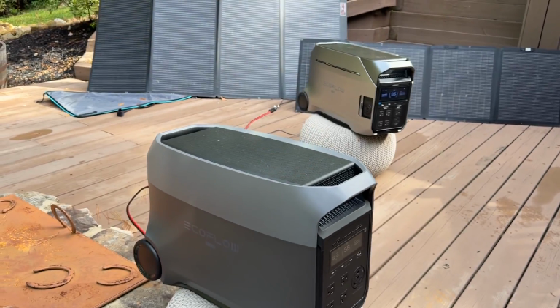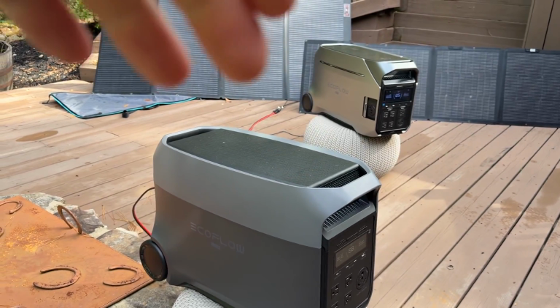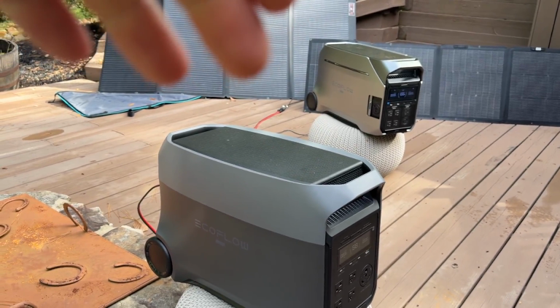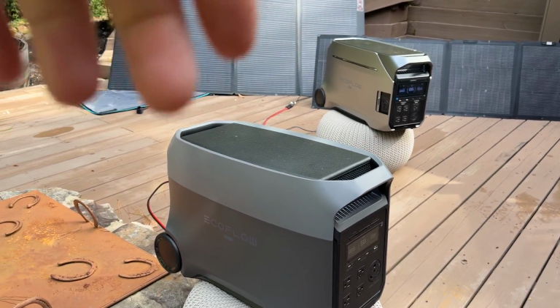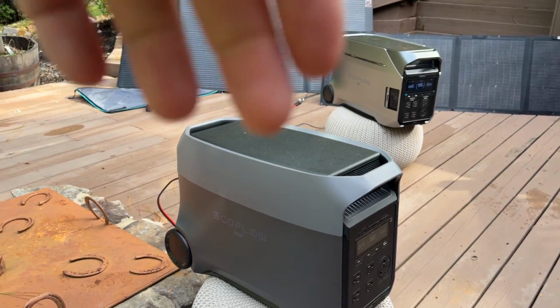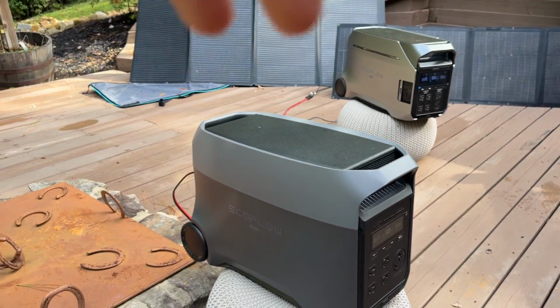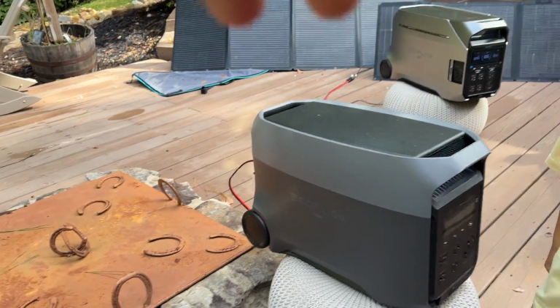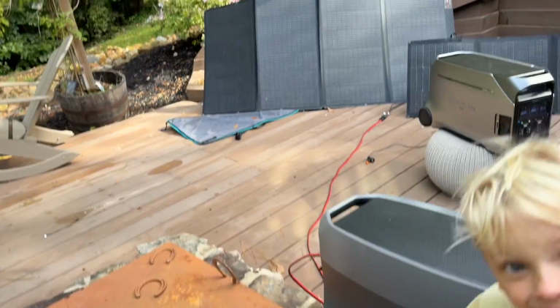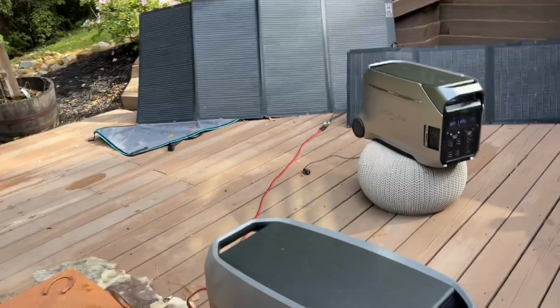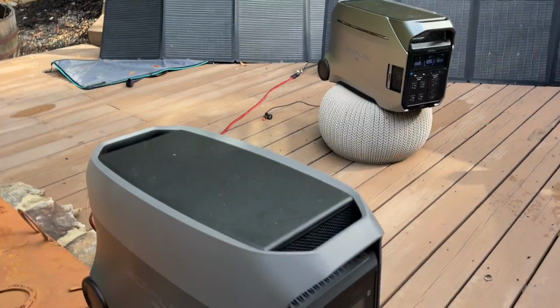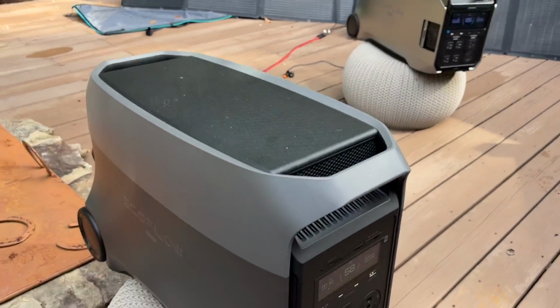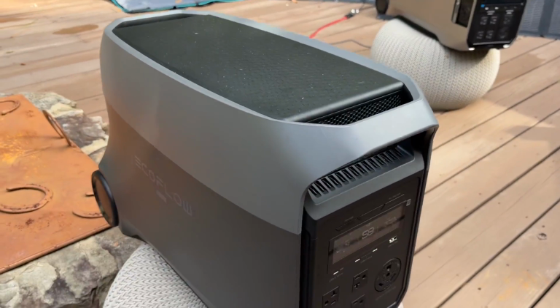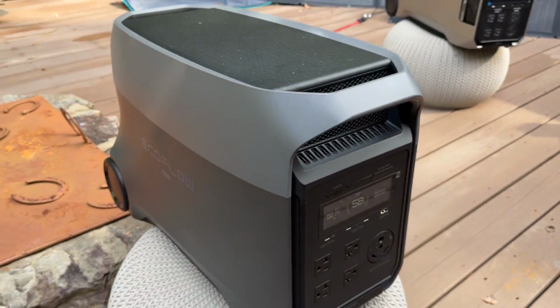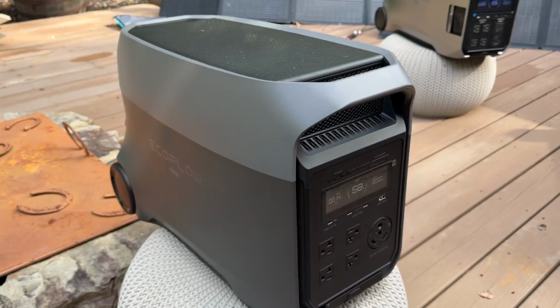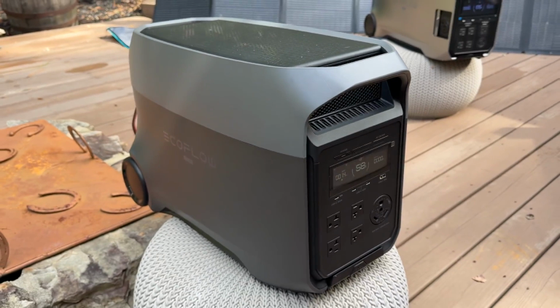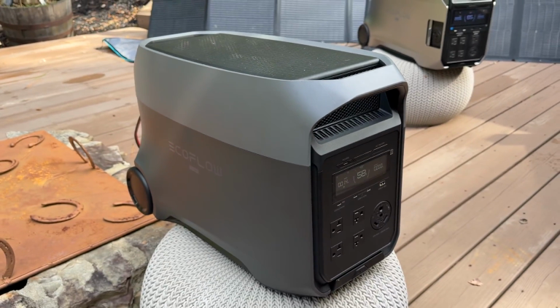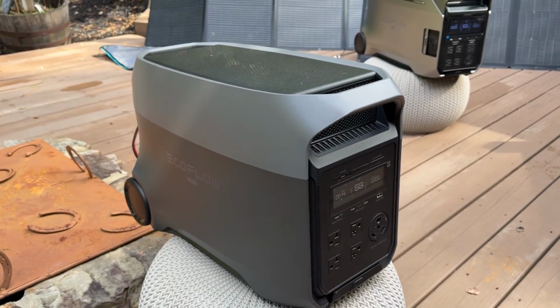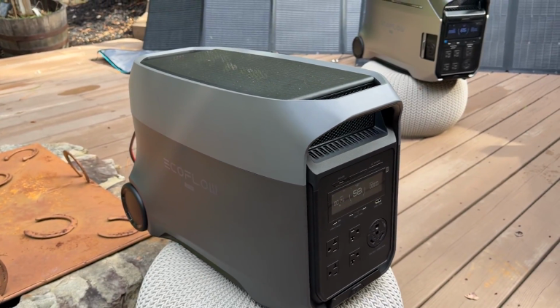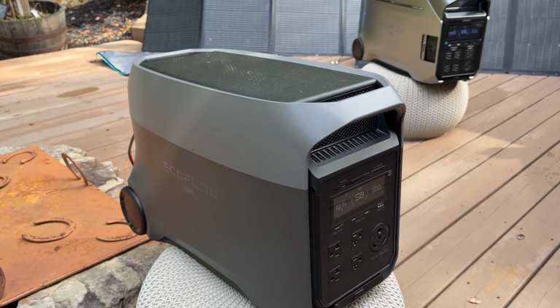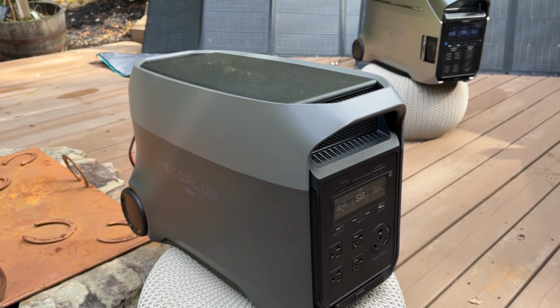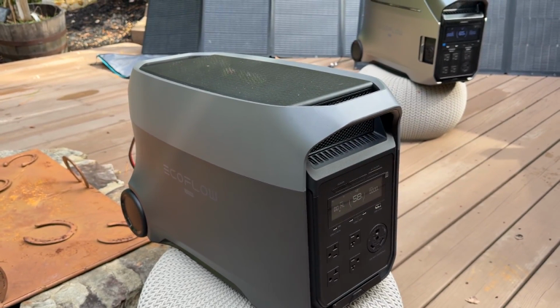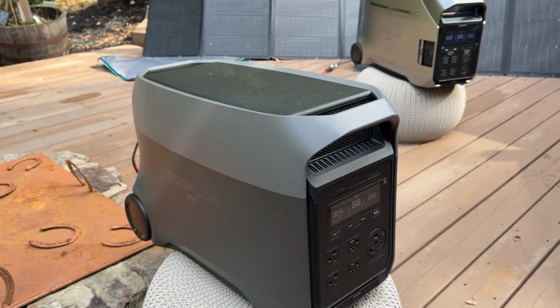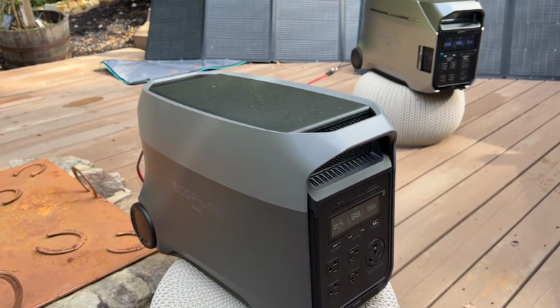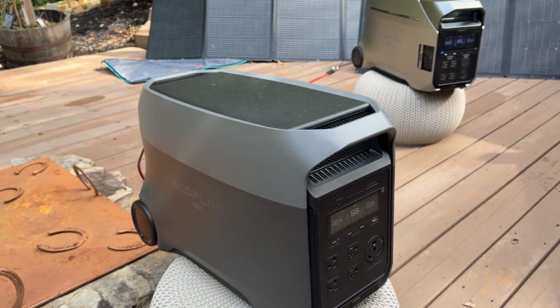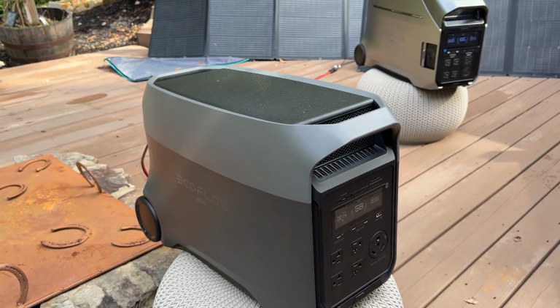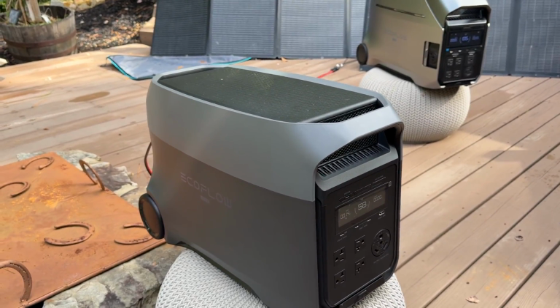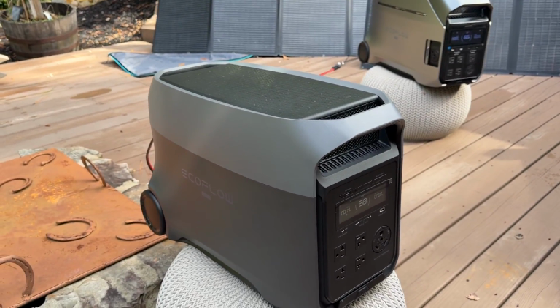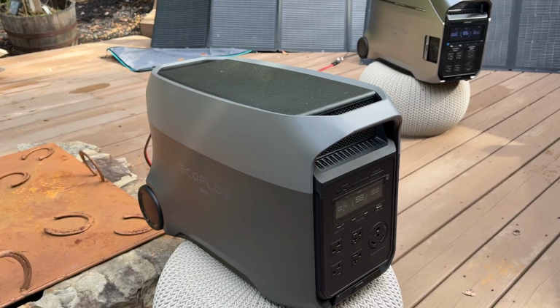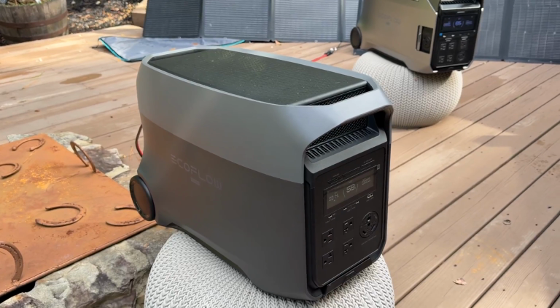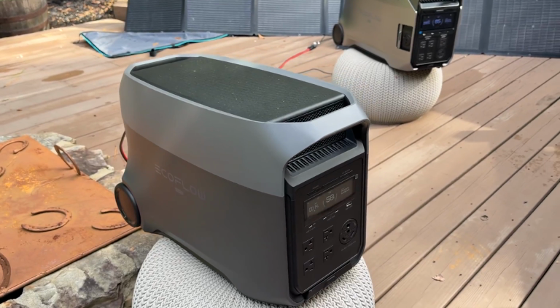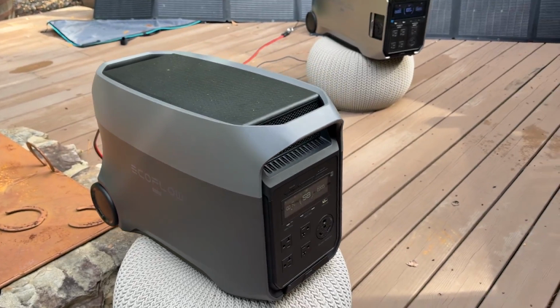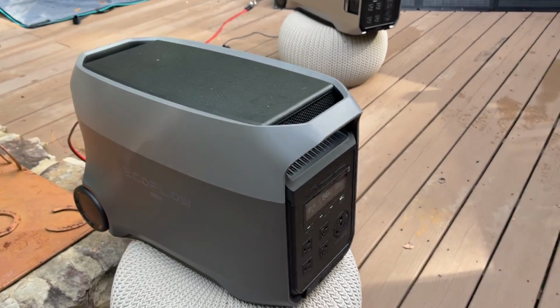Slightly less solar input, but the app is updated so it'll actually do automatic grid charging with the TPU mode. You can charge up from the grid when your power rates are low, which saves you a ton of money.